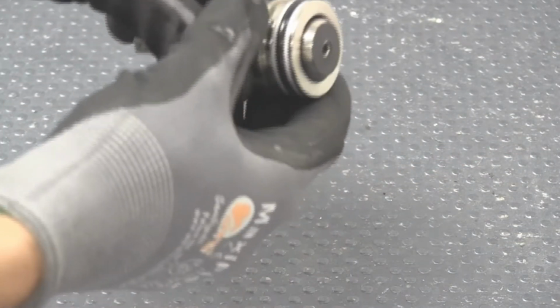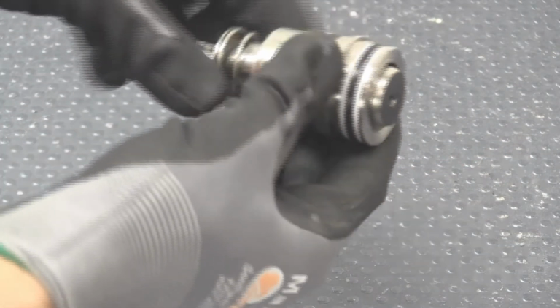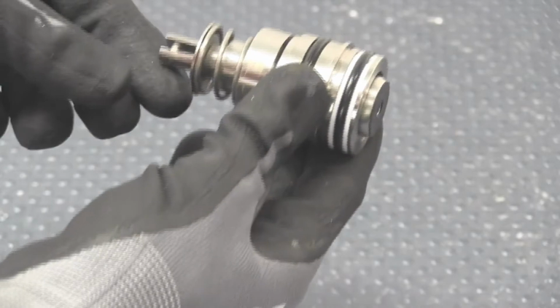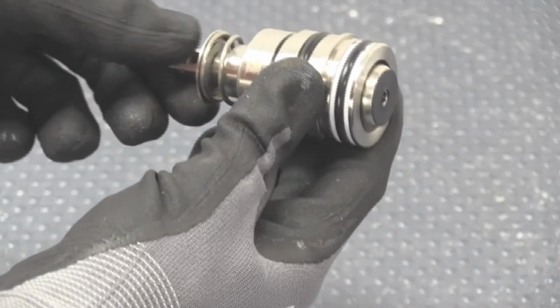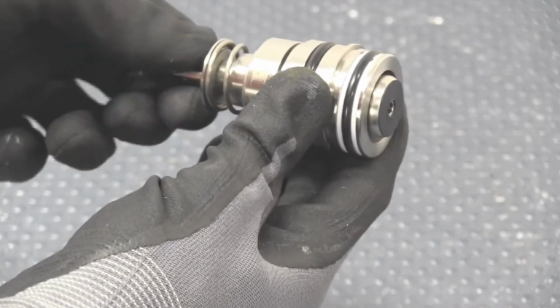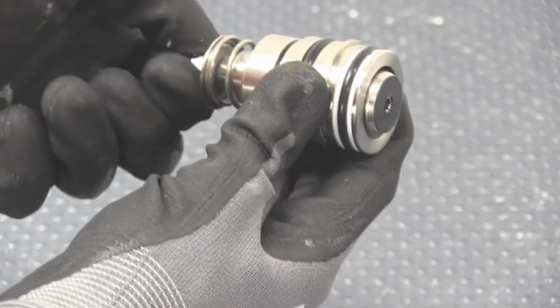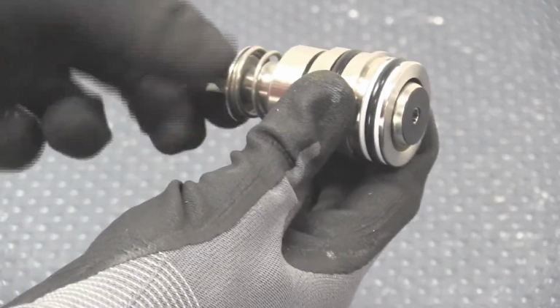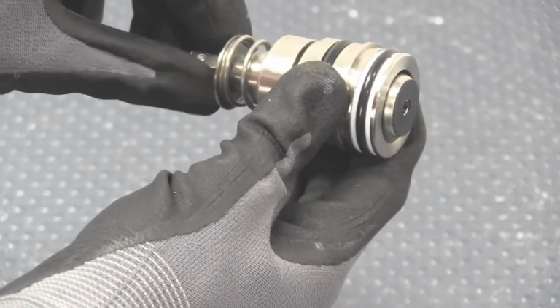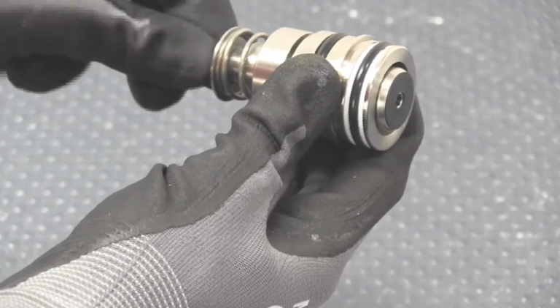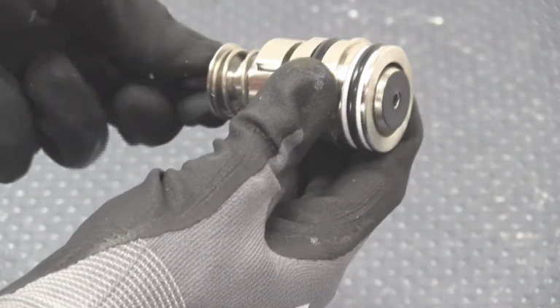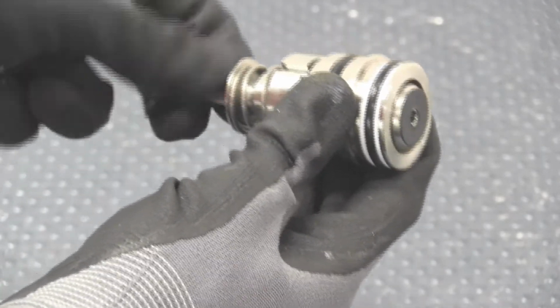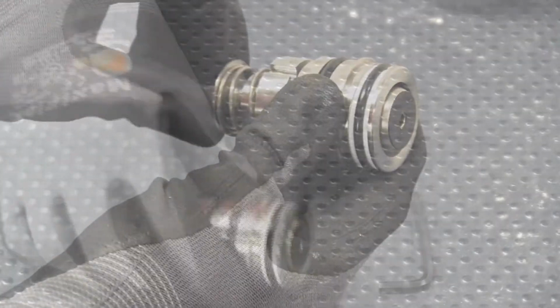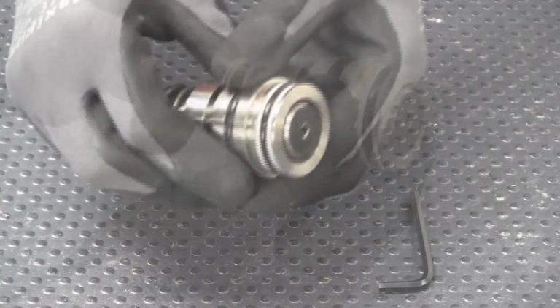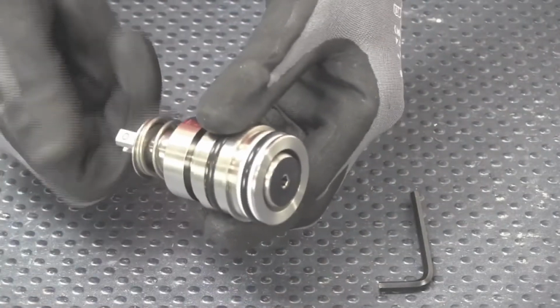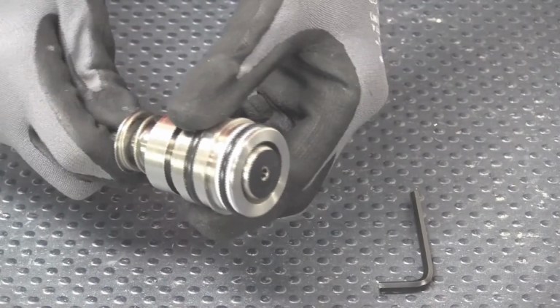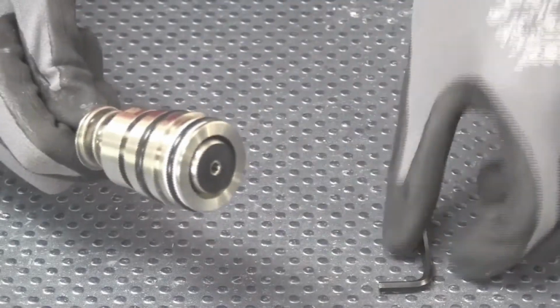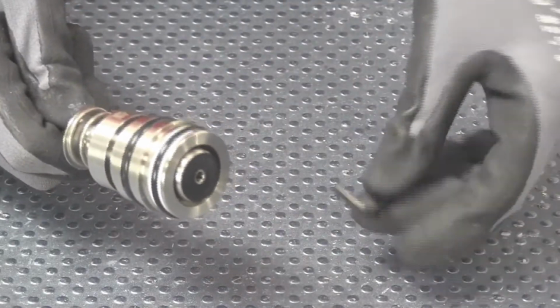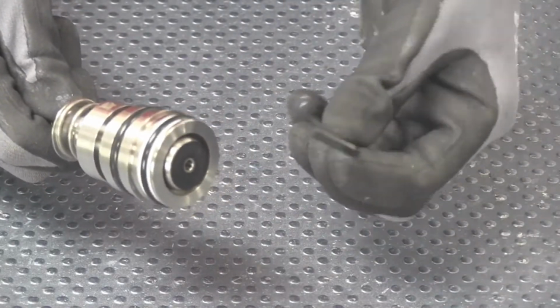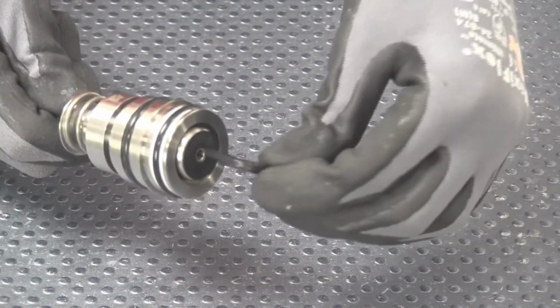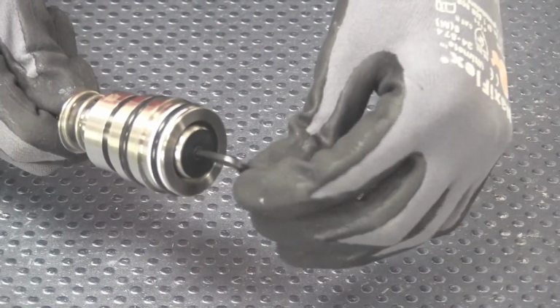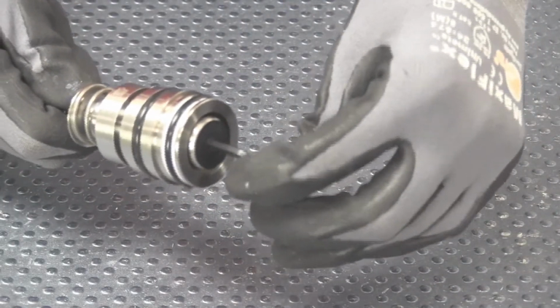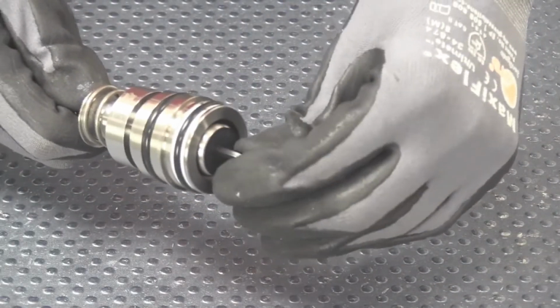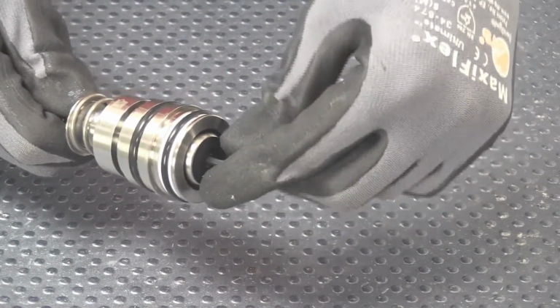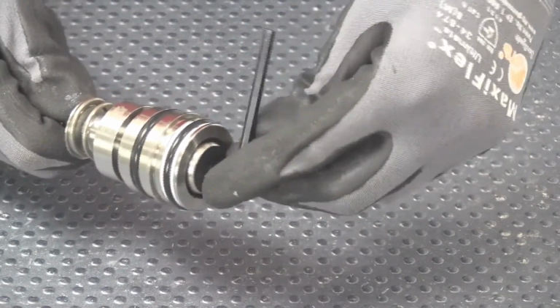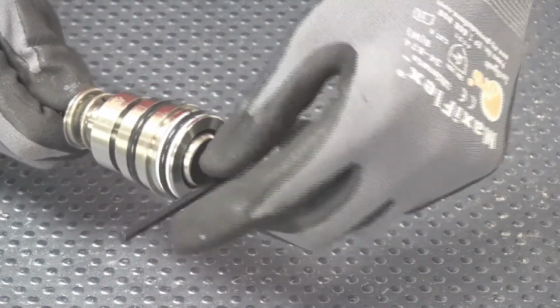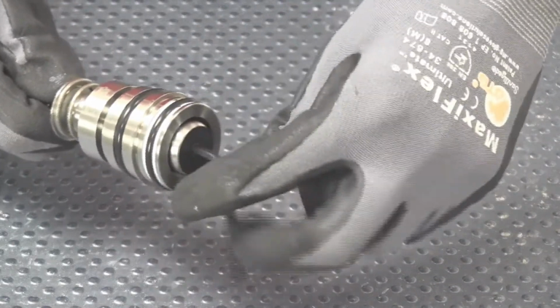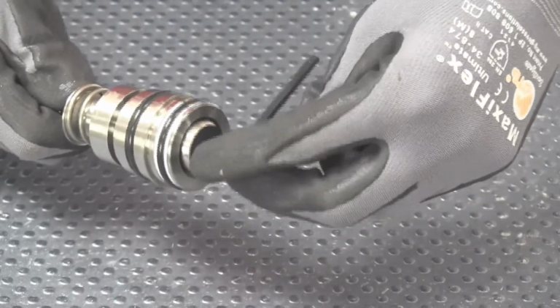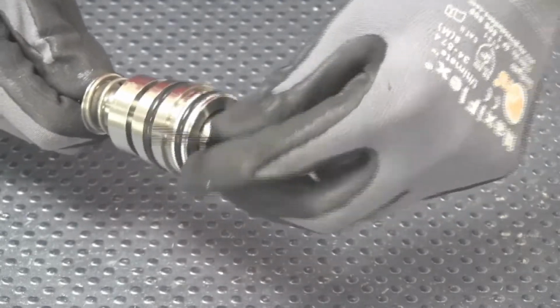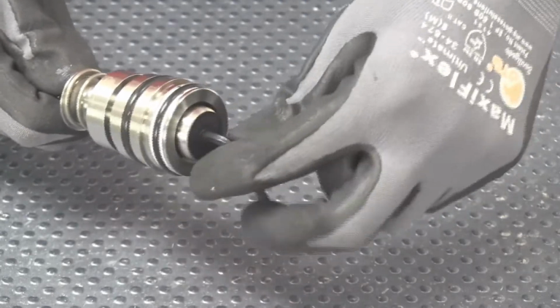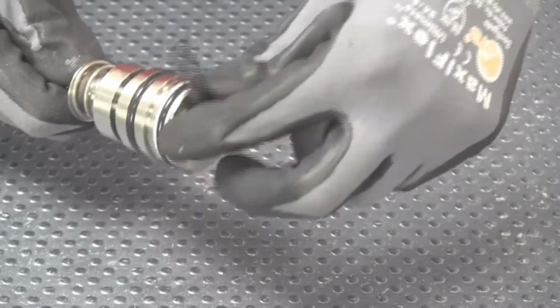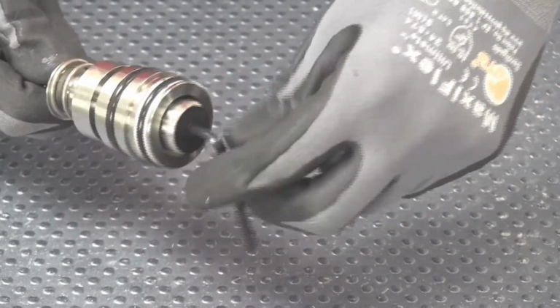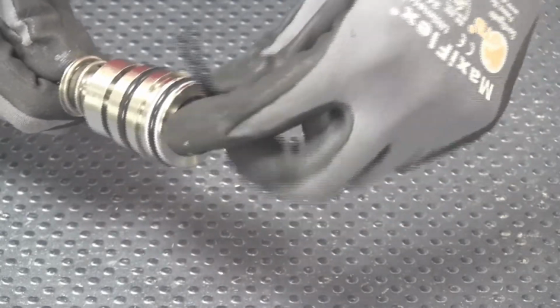The spring seat retainer and disc are connected and thus moved together as one piece. To replace the disc, hold the spring seat retainer while loosening the disc assembly with the 5/32-inch allen key inserted into the center of the disc.